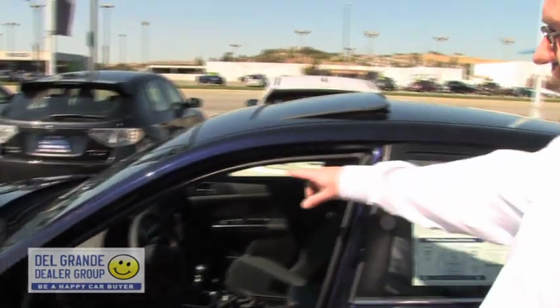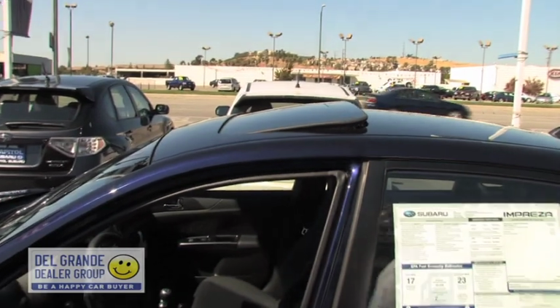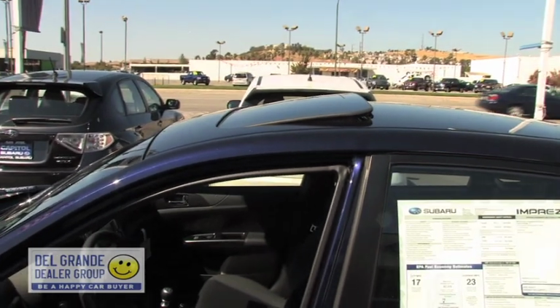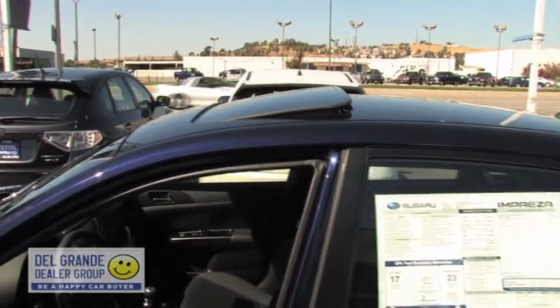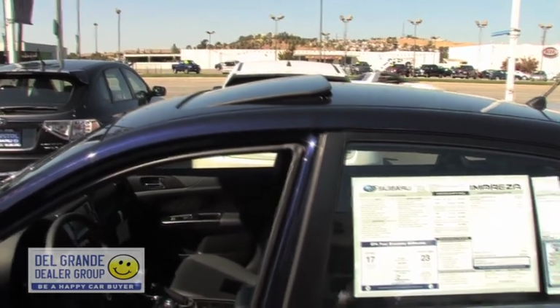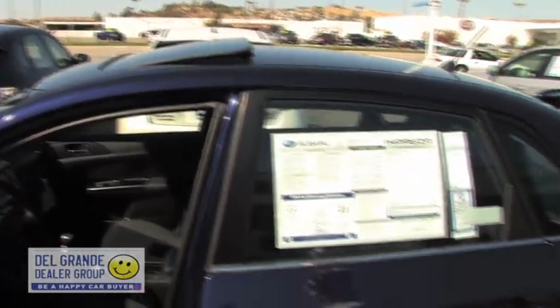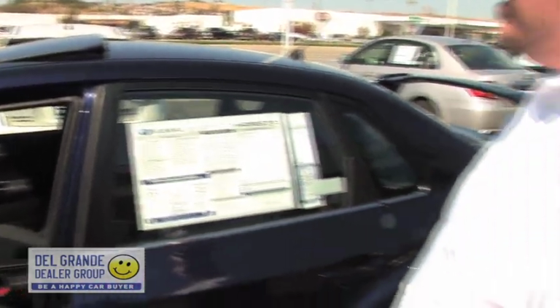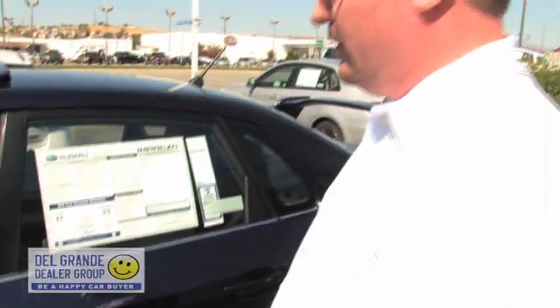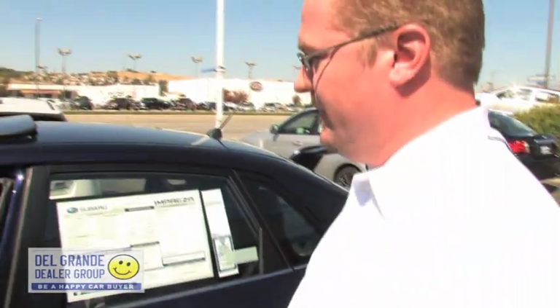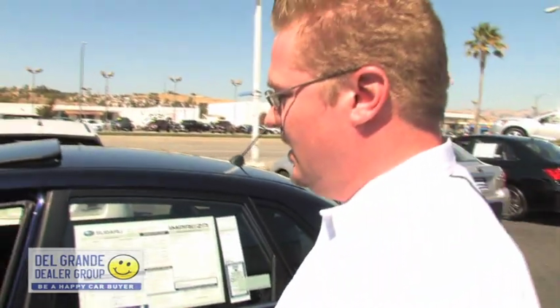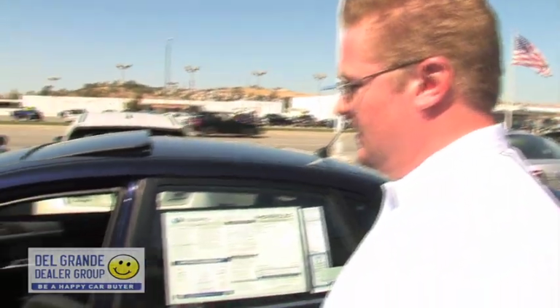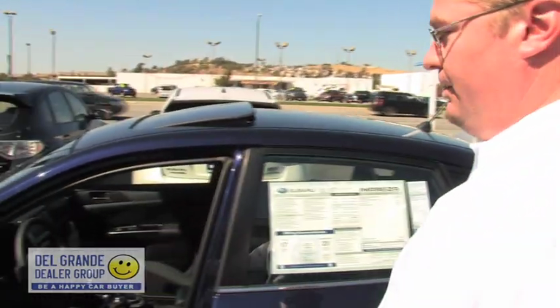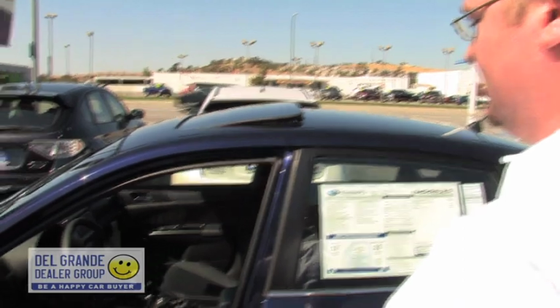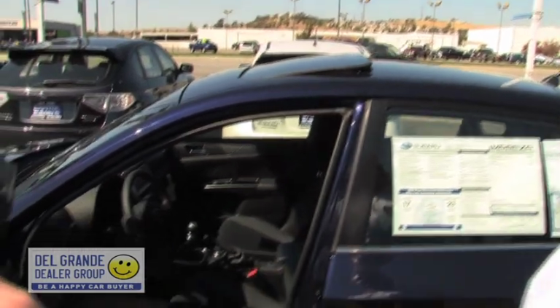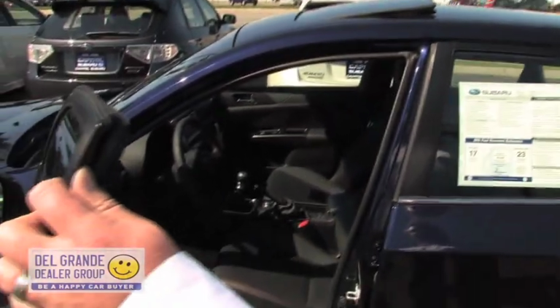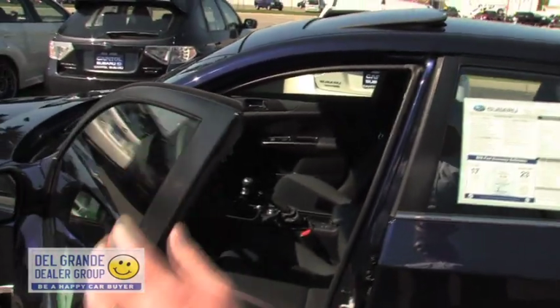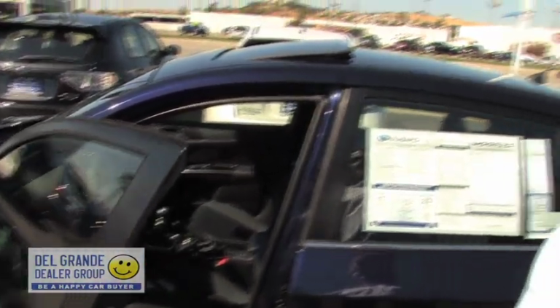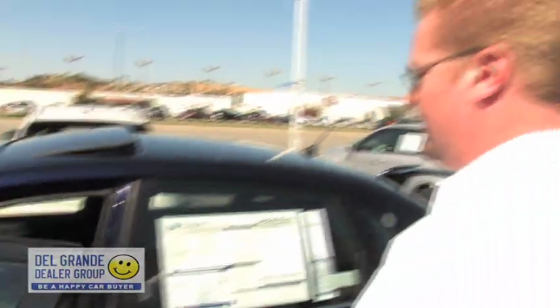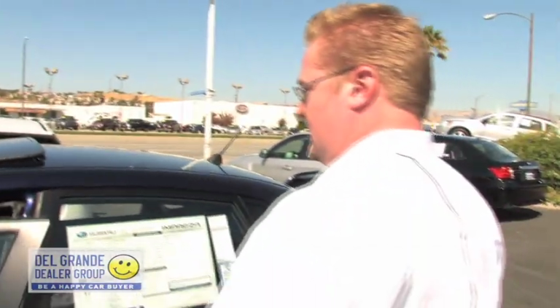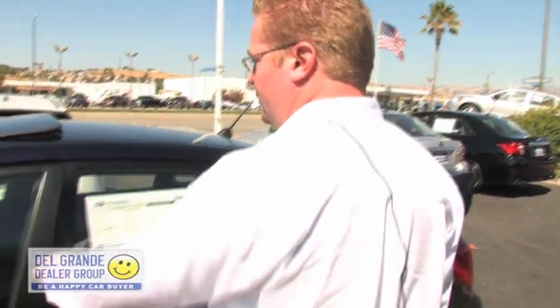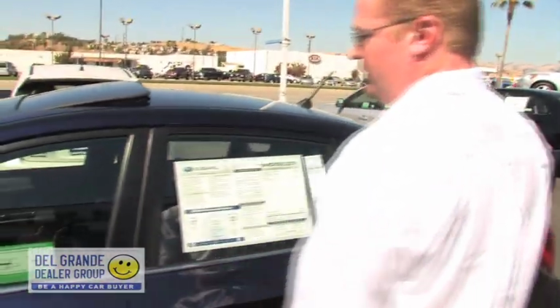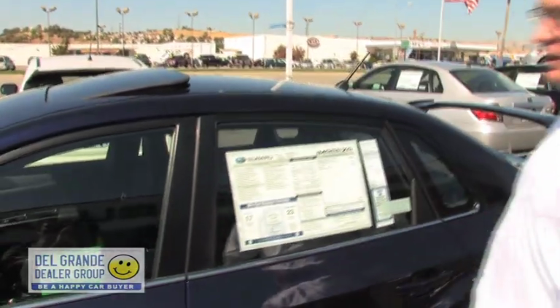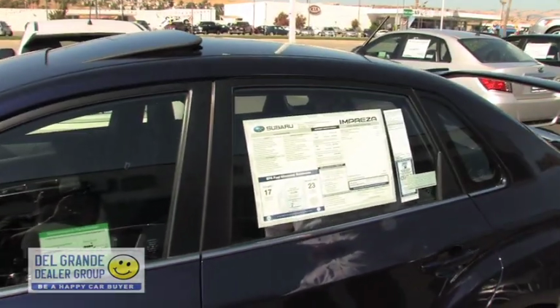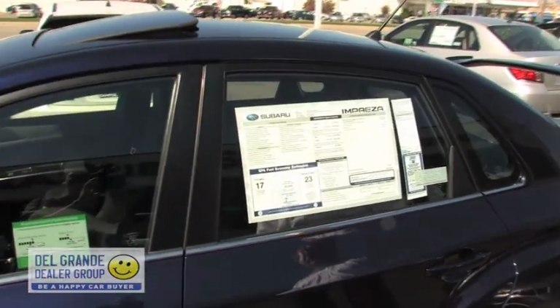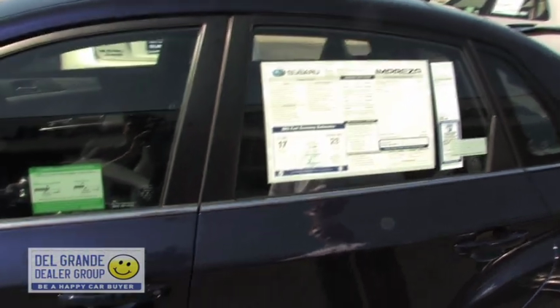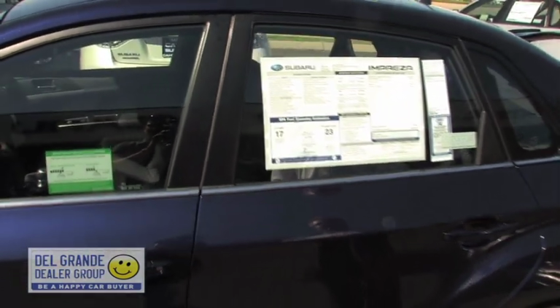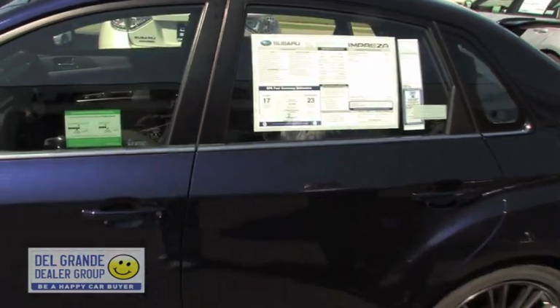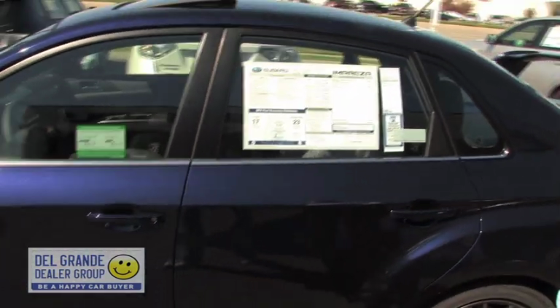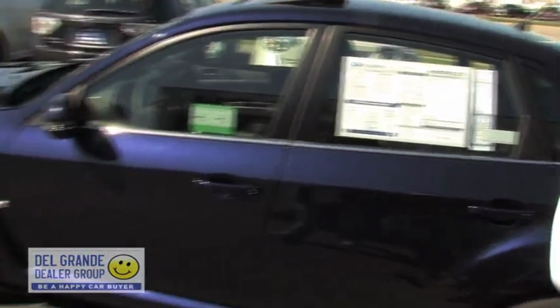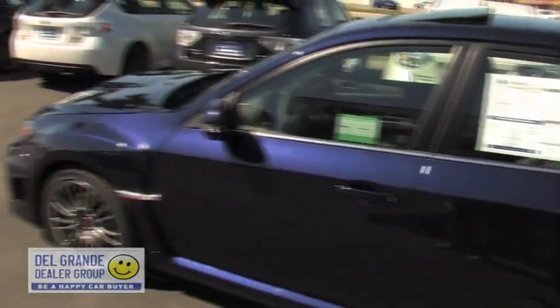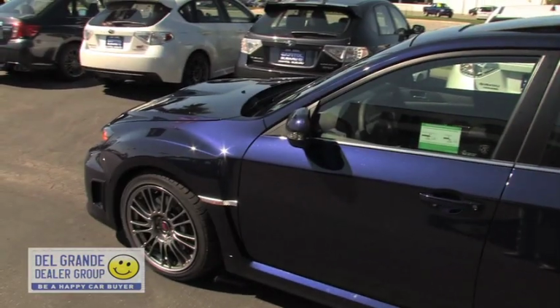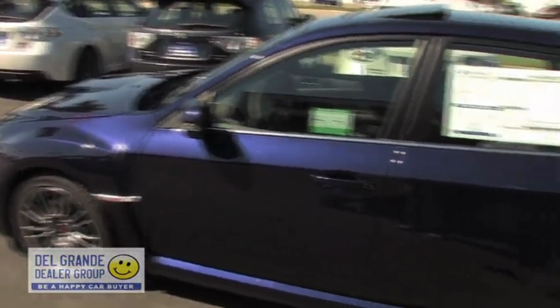The navigation is optional — this one has it. Also equipped with a media hub. What's standard in all STIs and WRXs this year is Bluetooth and iPod integration. That's a new standard feature for this year.